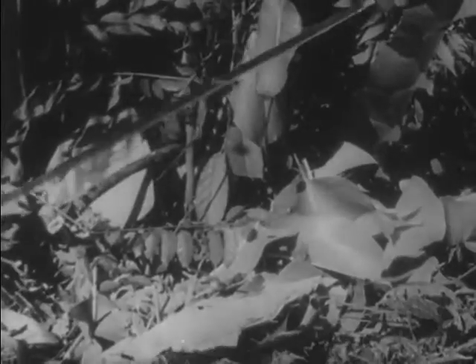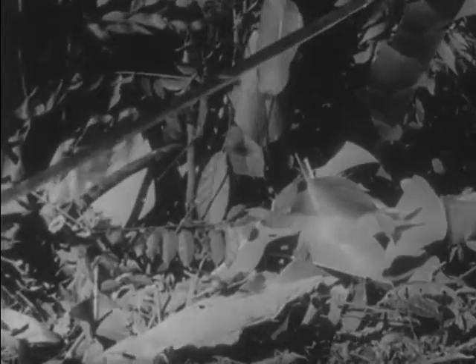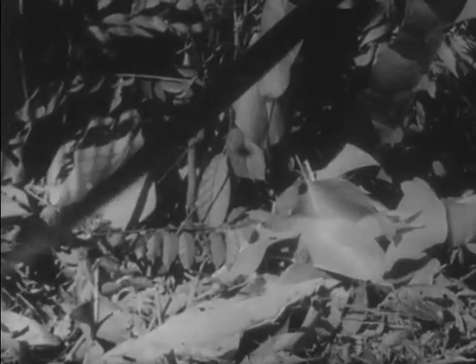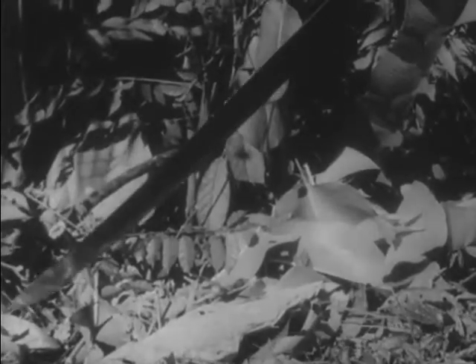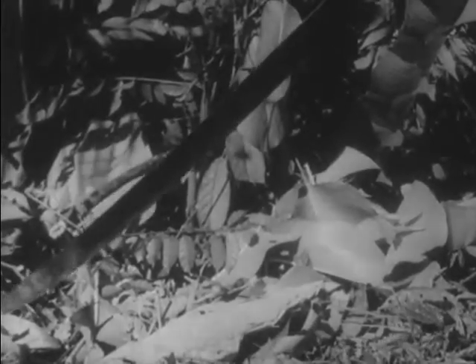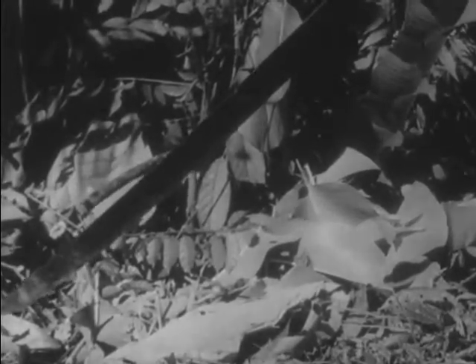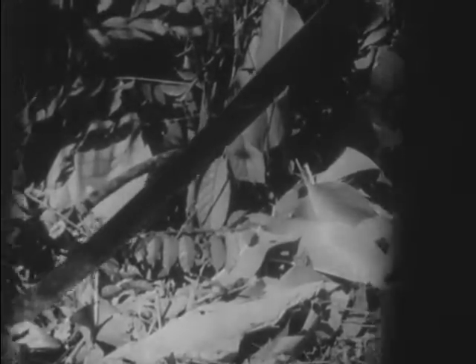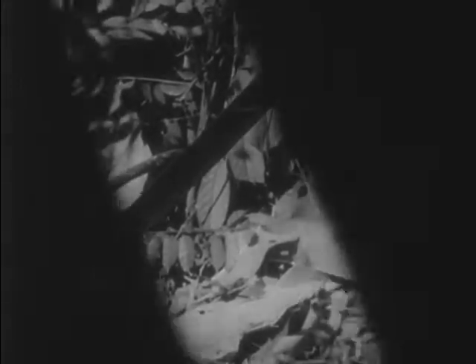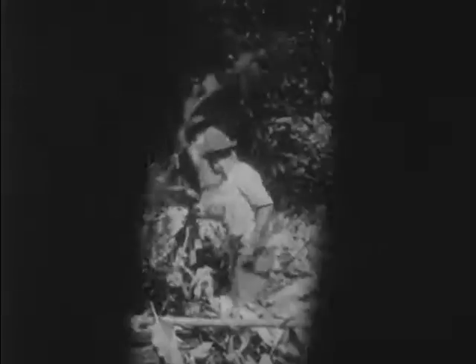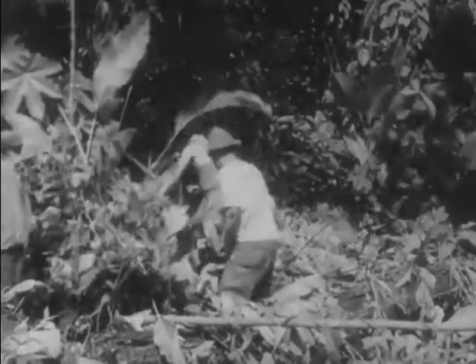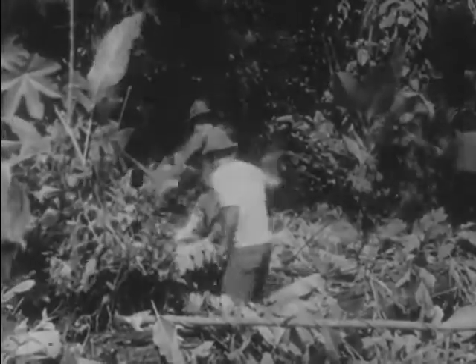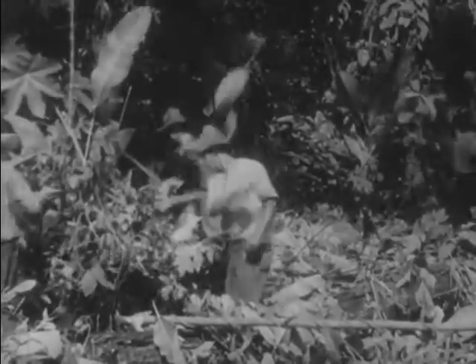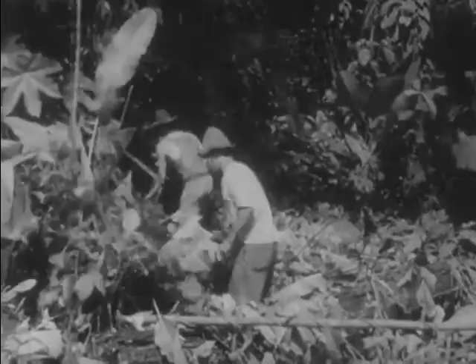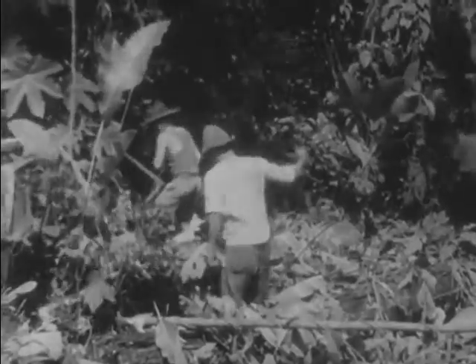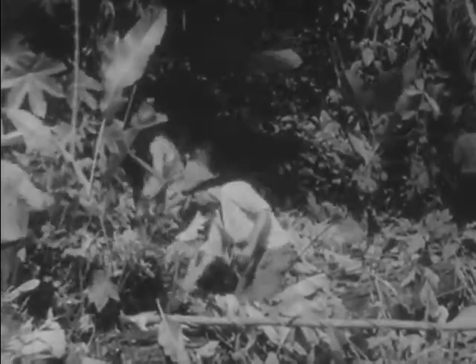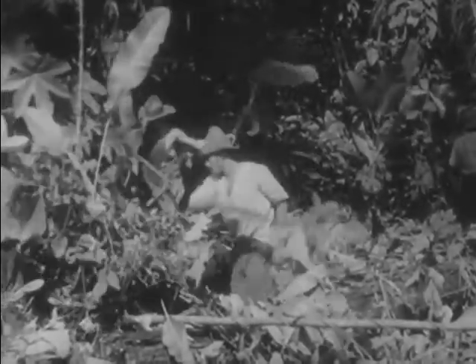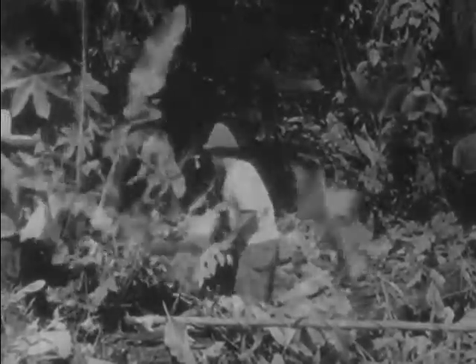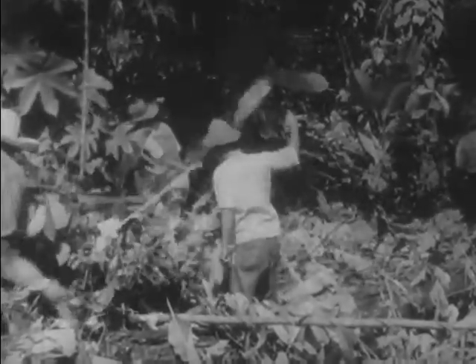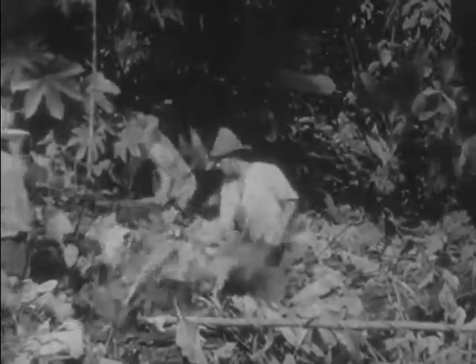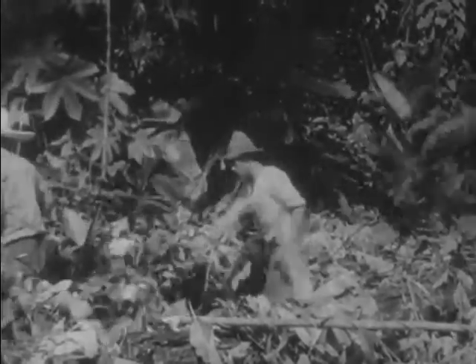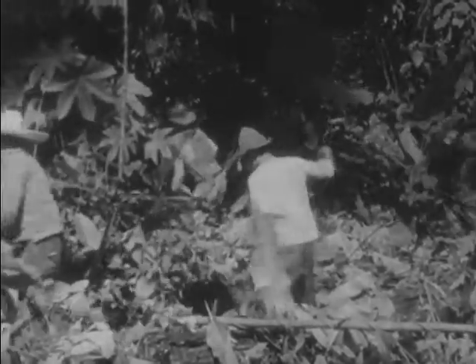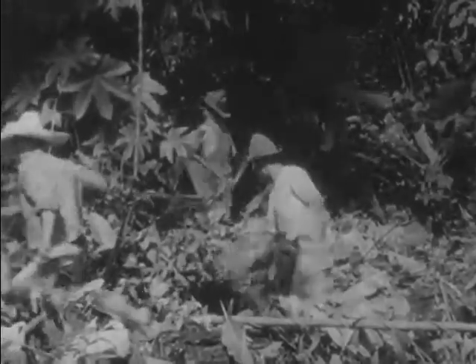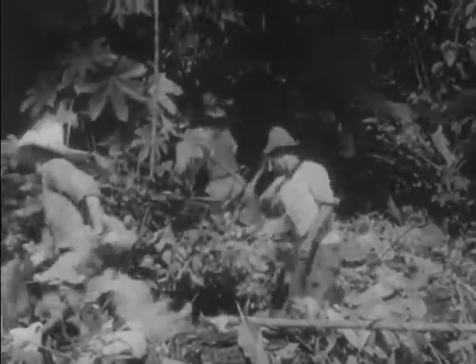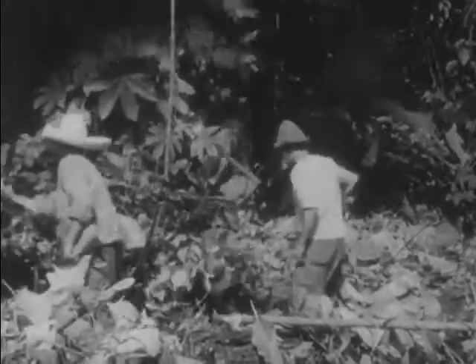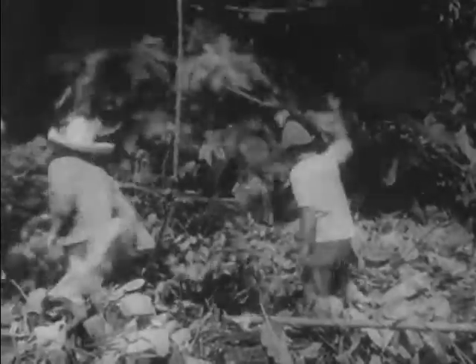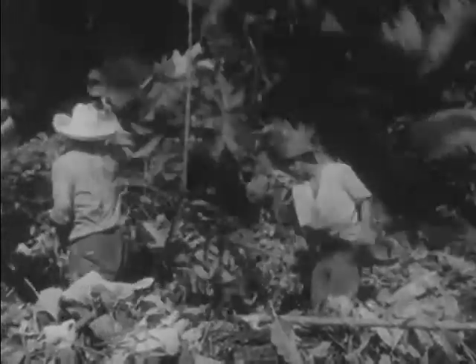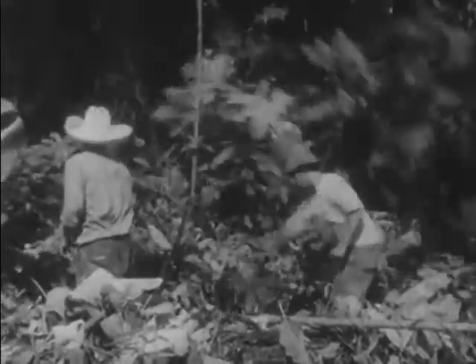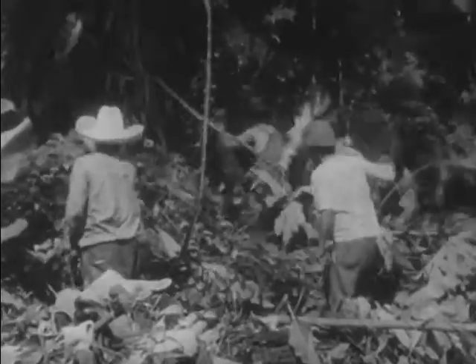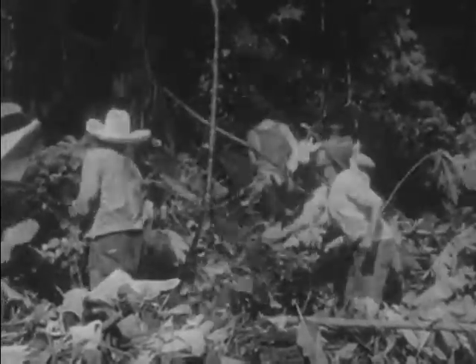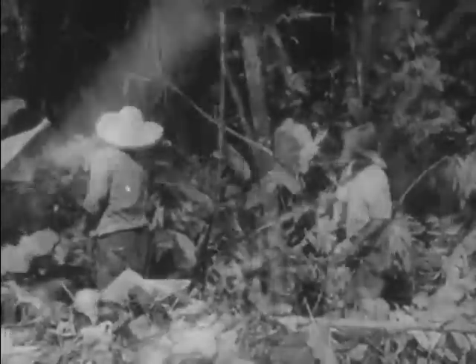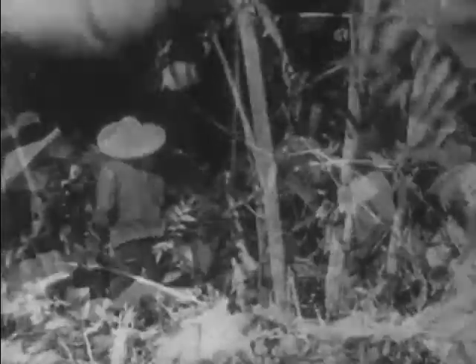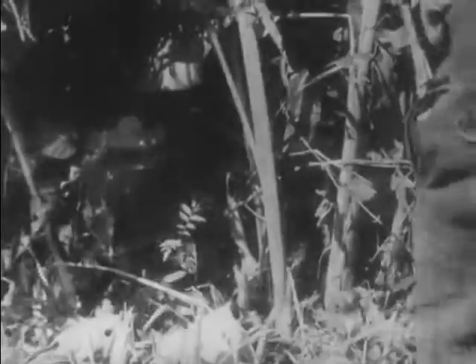With this razor-sharp blade, the machete, the native workers attack the tropical undergrowth to clear the way for planting, for banana plants cannot flourish if choked by the surrounding jungle.